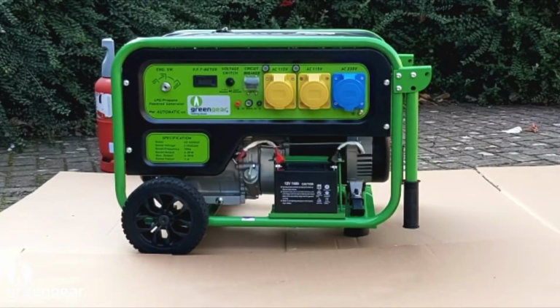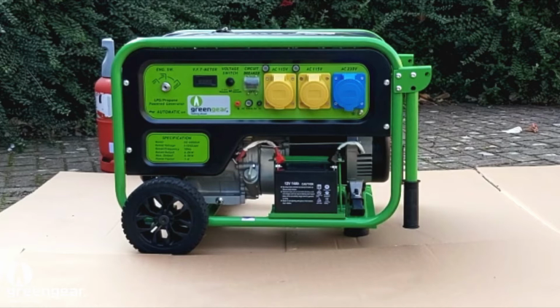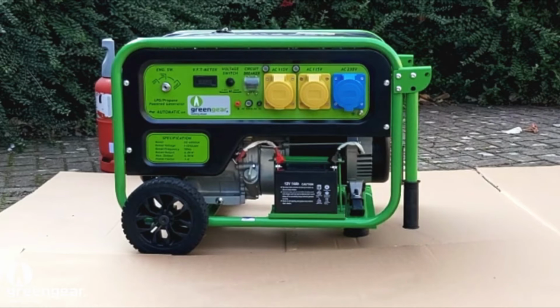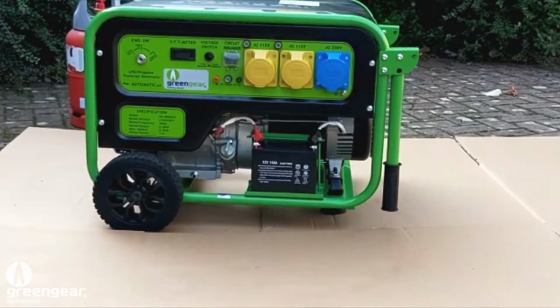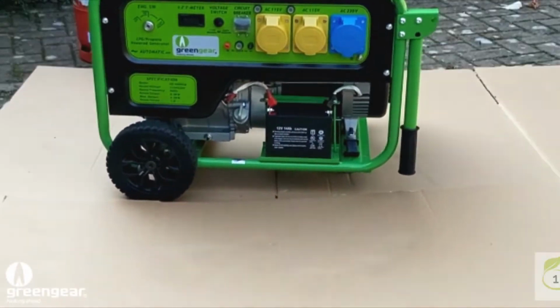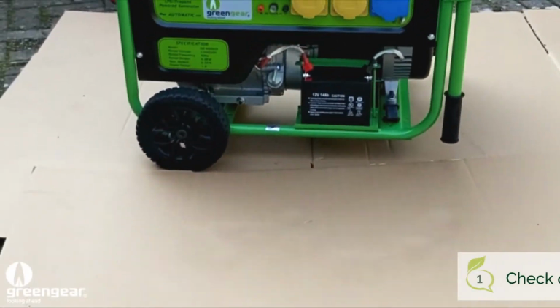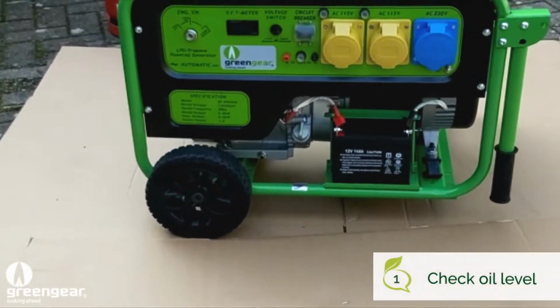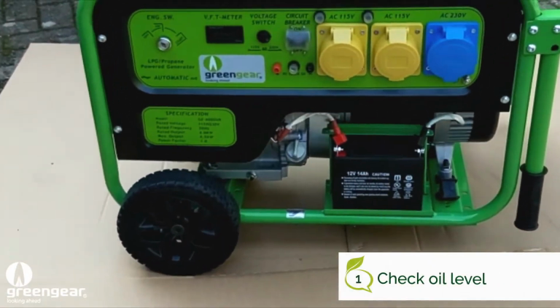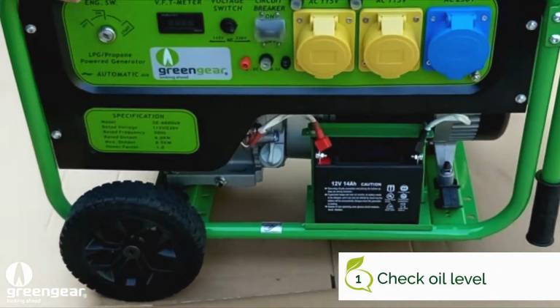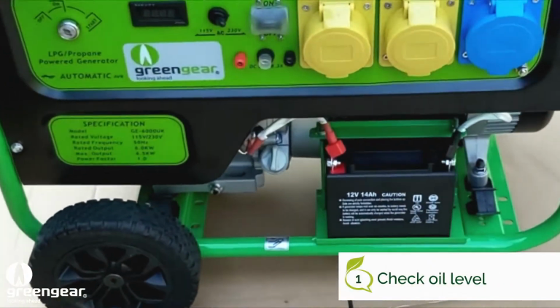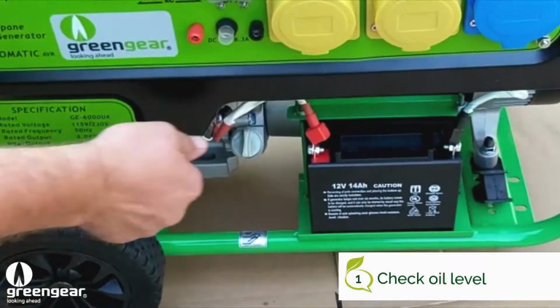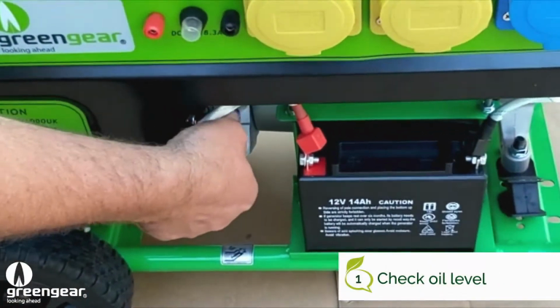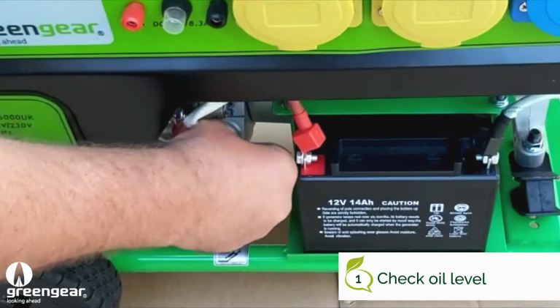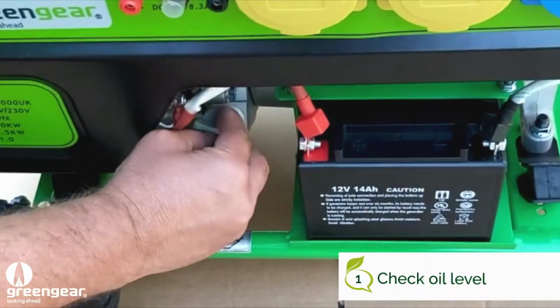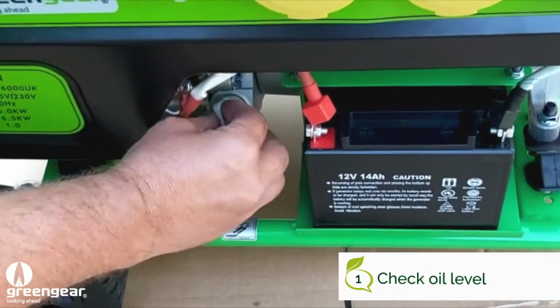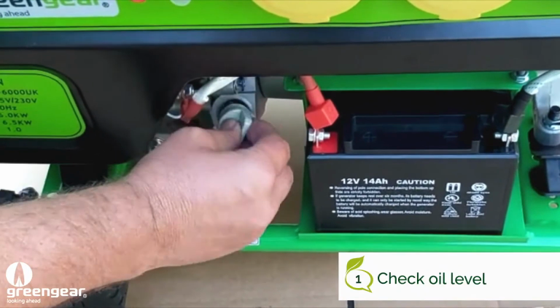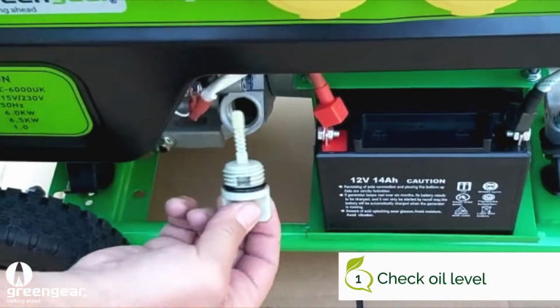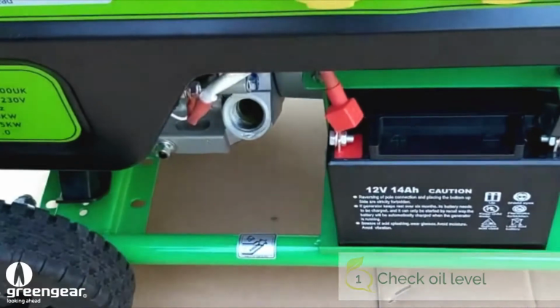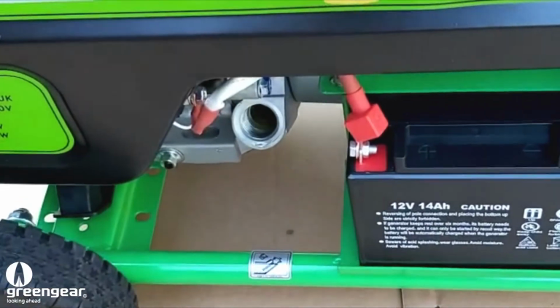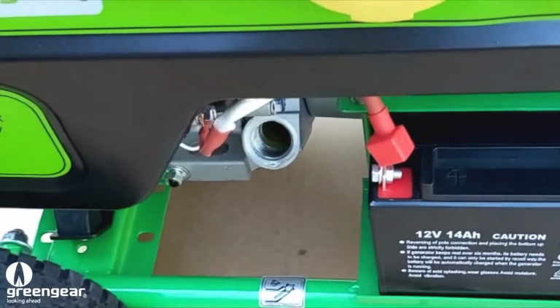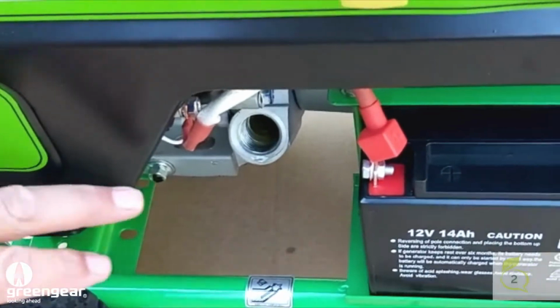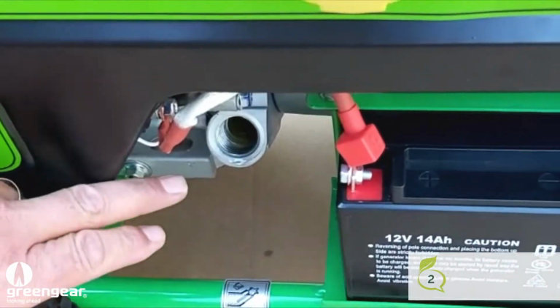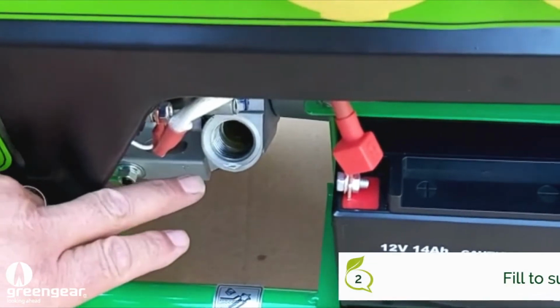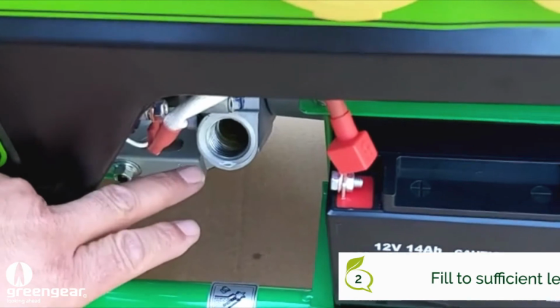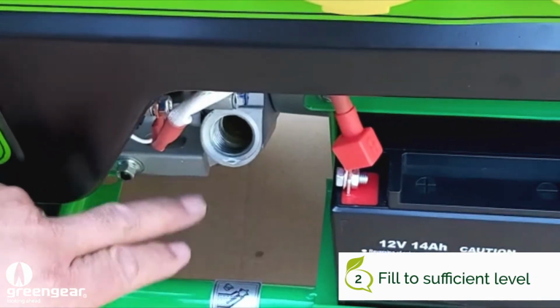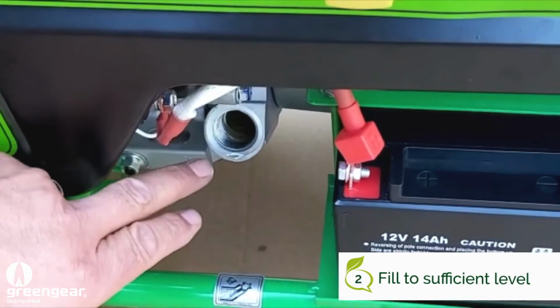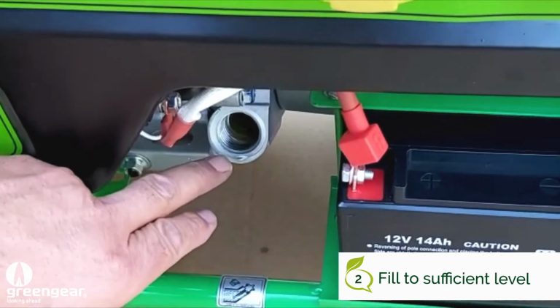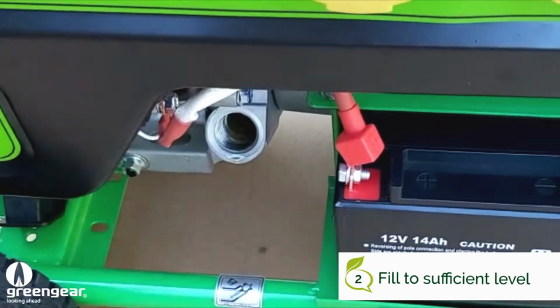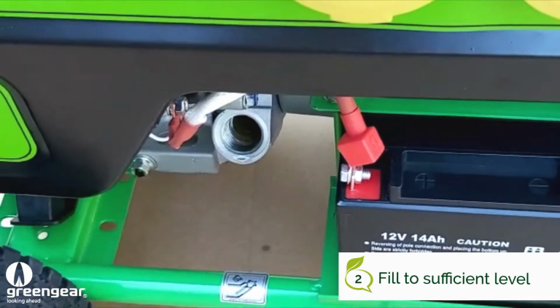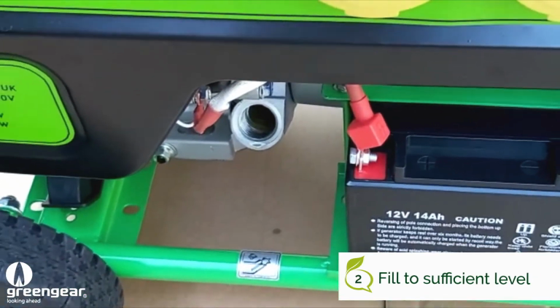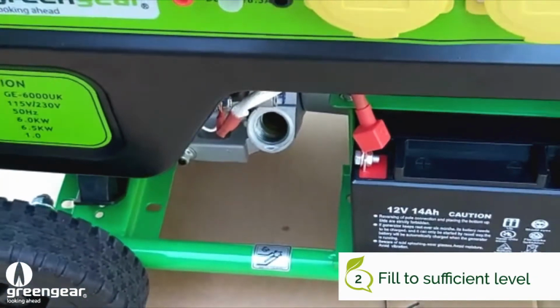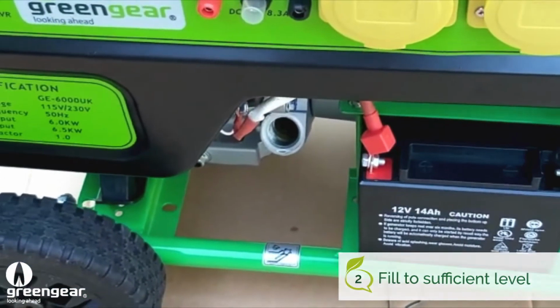First of all we need to check the oil level. So what we do is we undo the dipstick, and we need to make sure the oil is filled to the bottom threads as shown here.